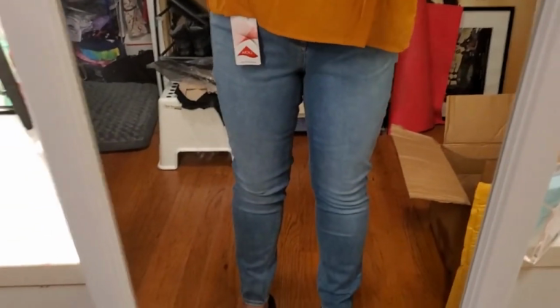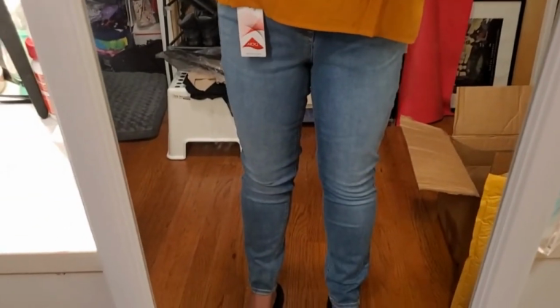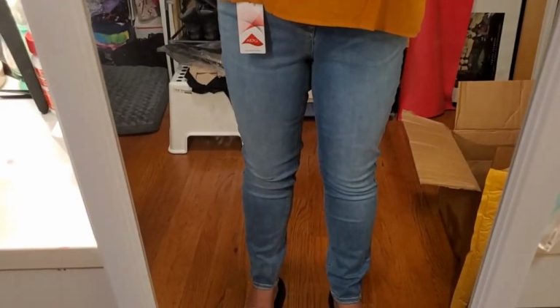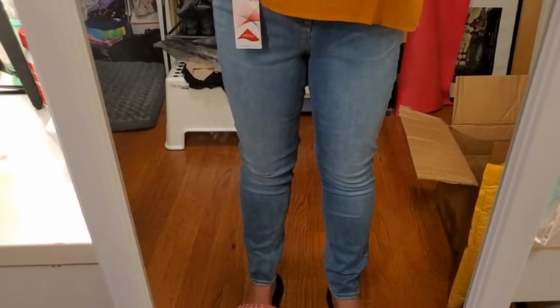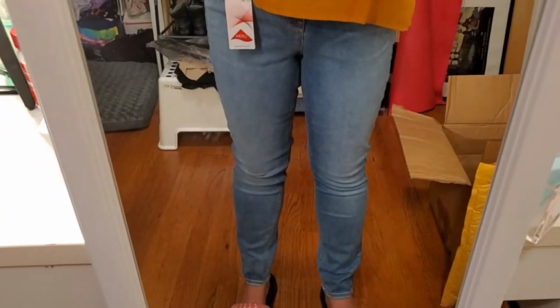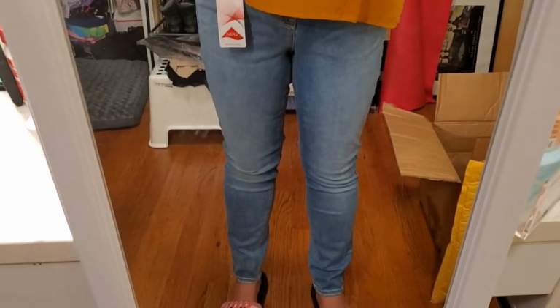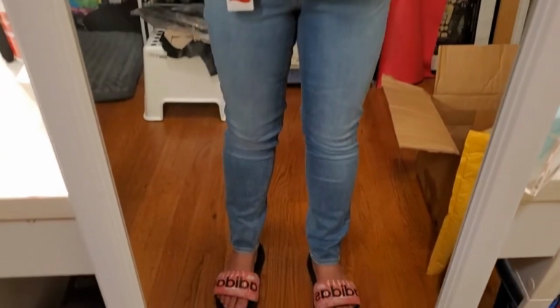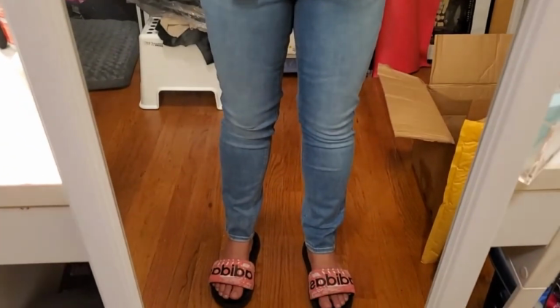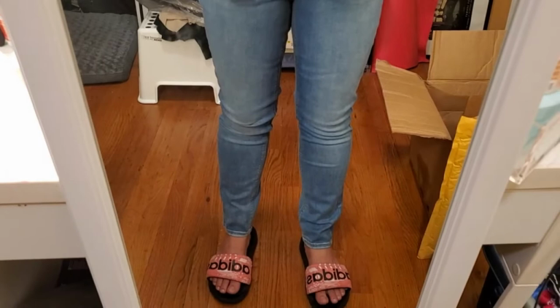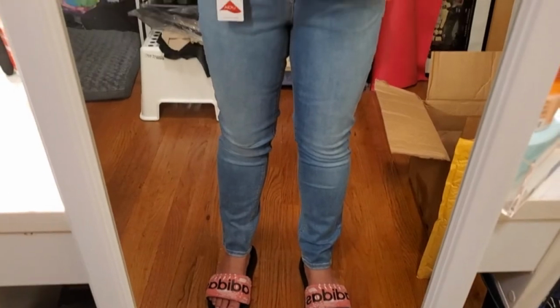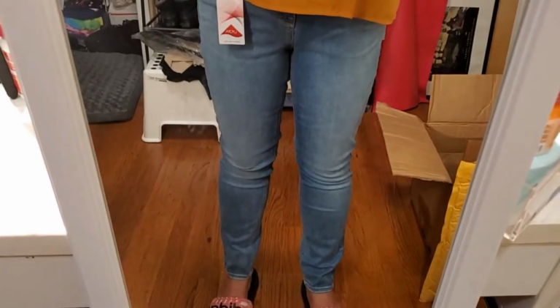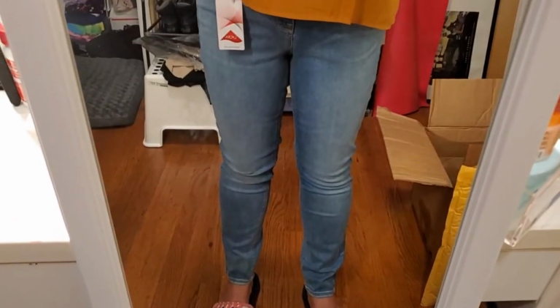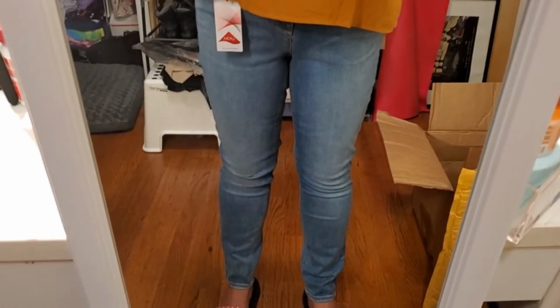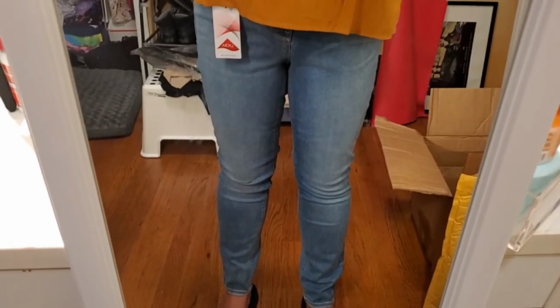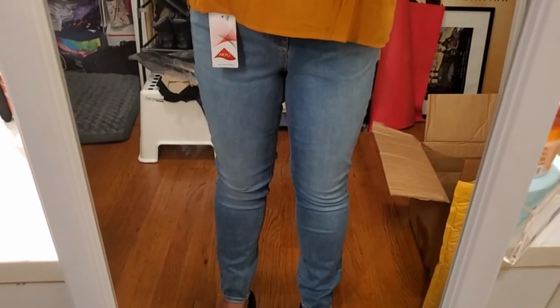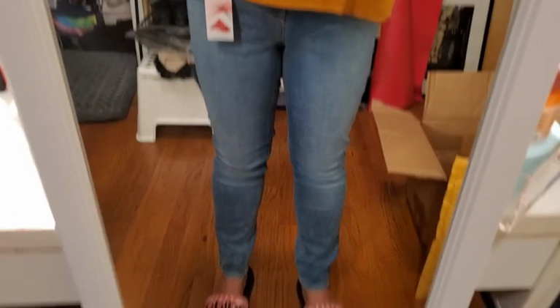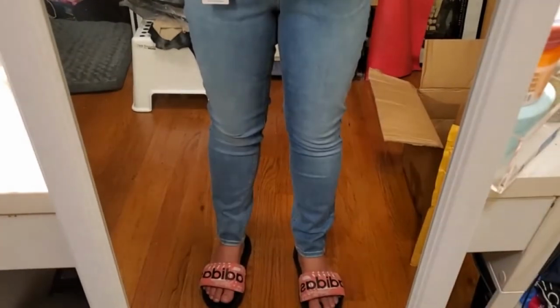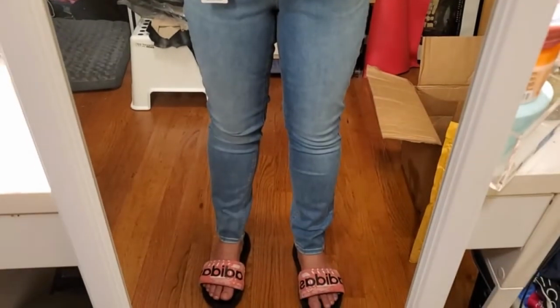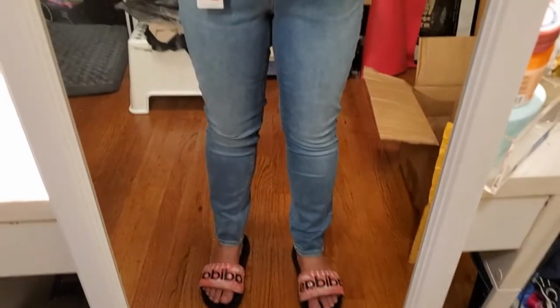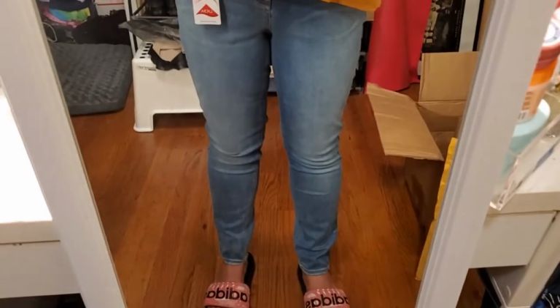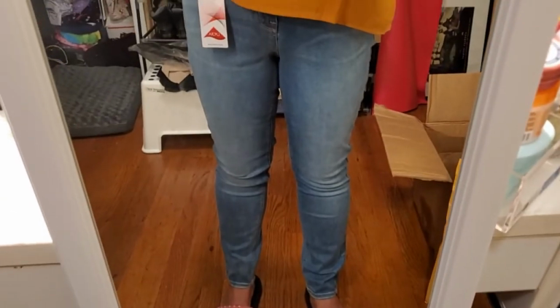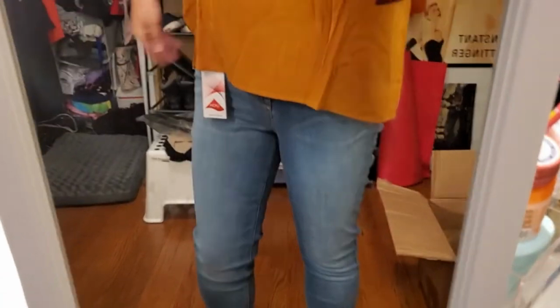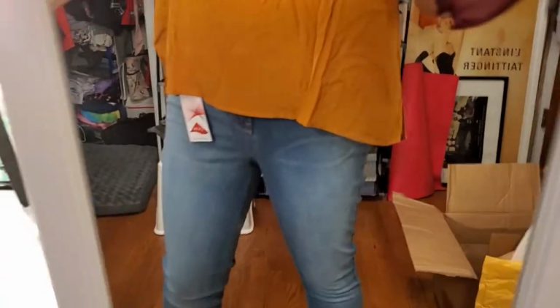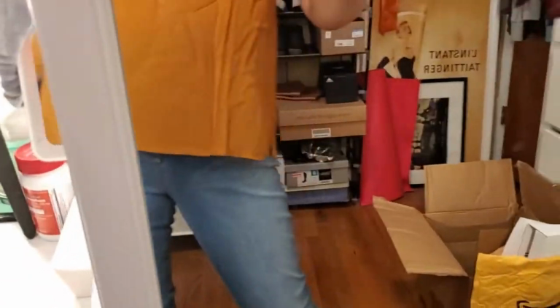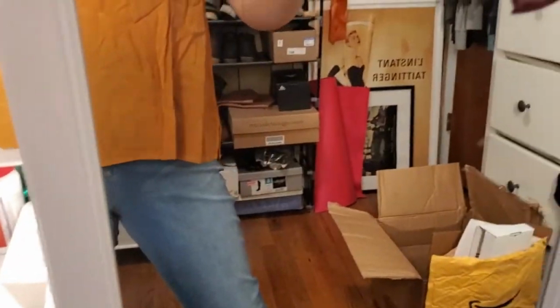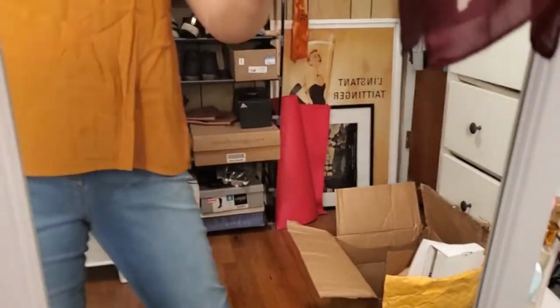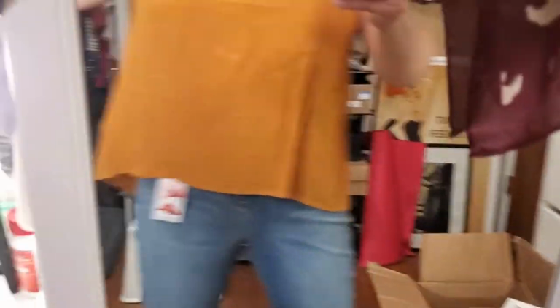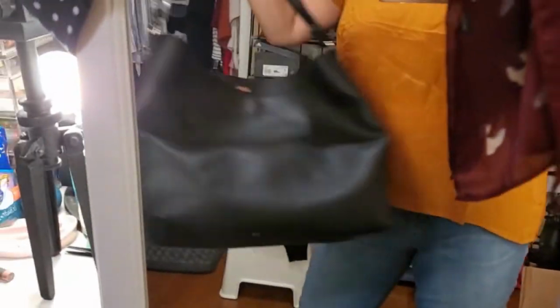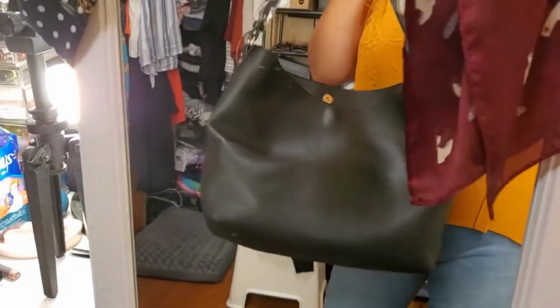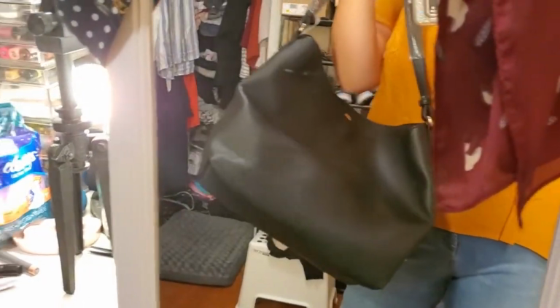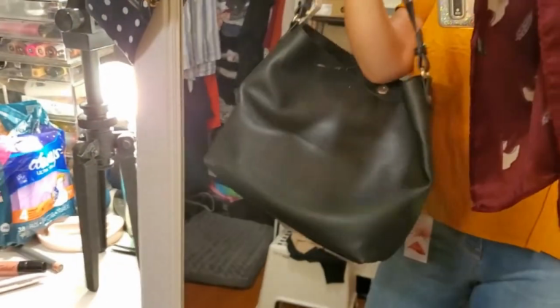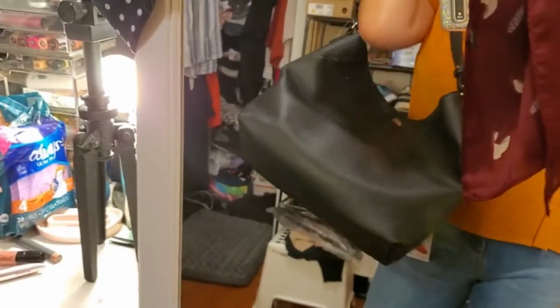I kind of like this whole outfit together. What do you guys think? This would look great with sandals as we get into the fall, or even boots or sneakers. And the last thing I'm going to share with you — since it's here — is this bag.